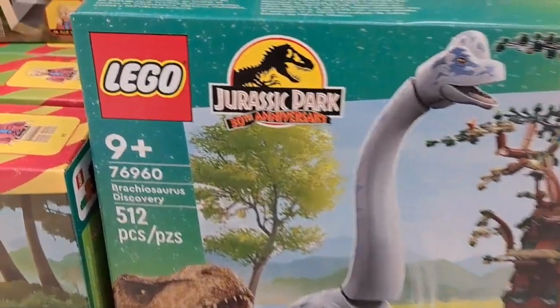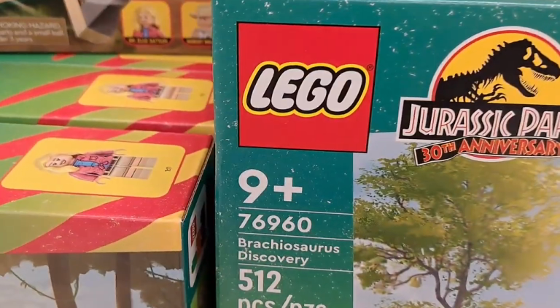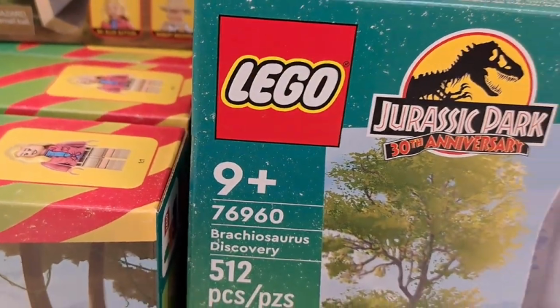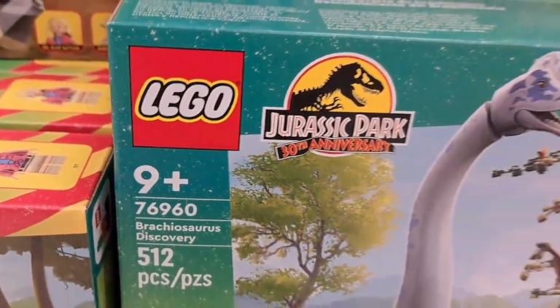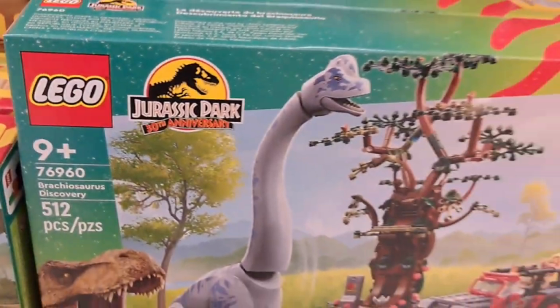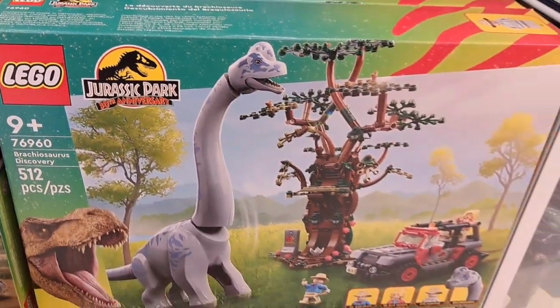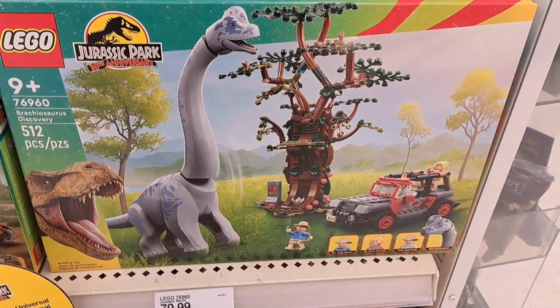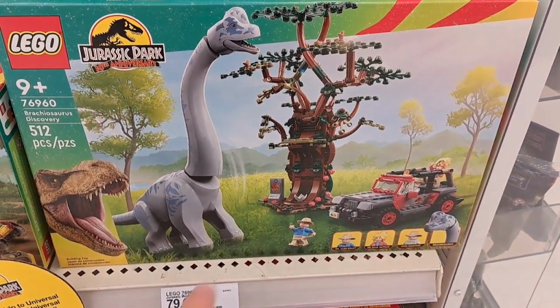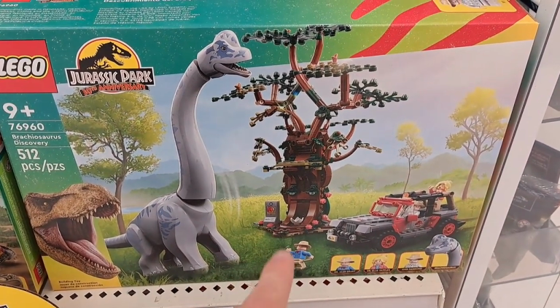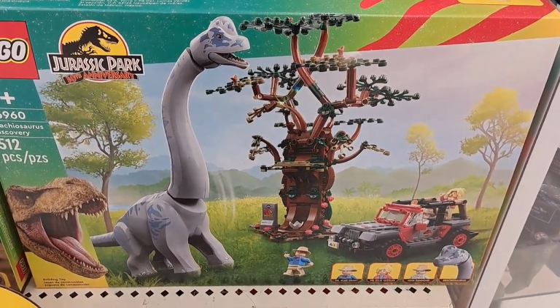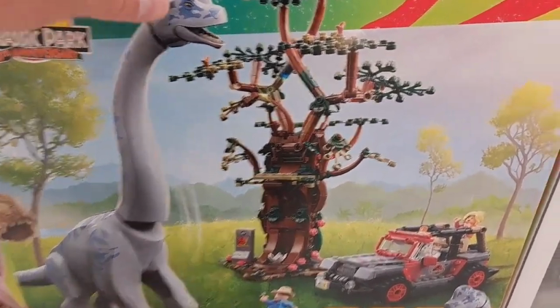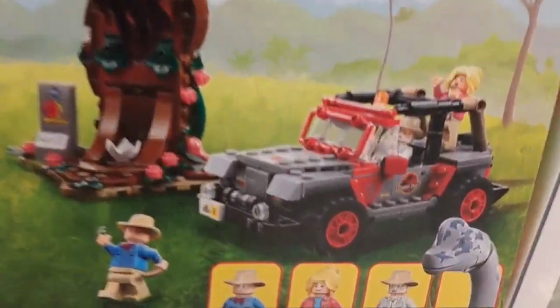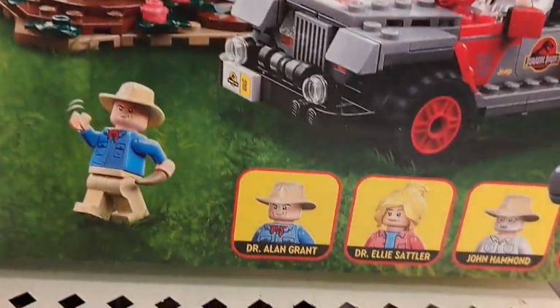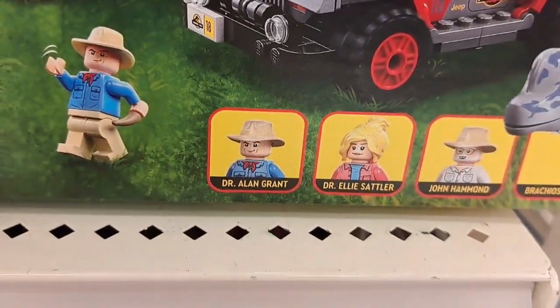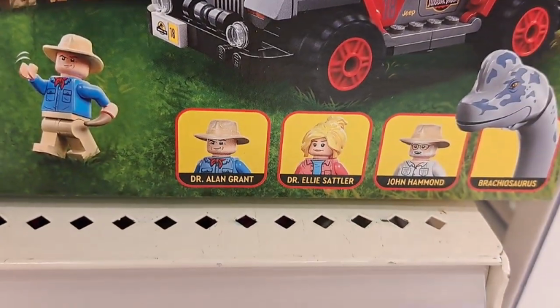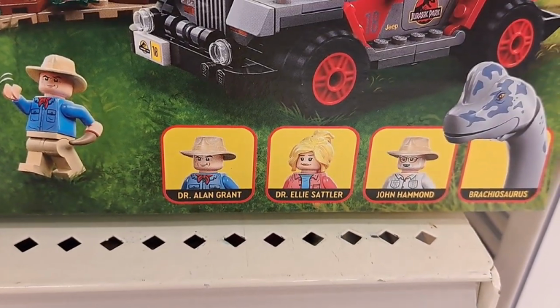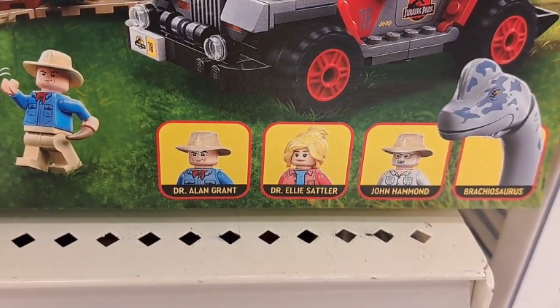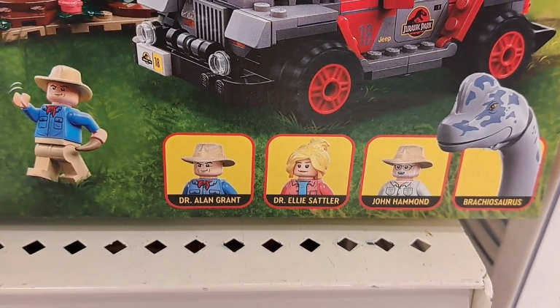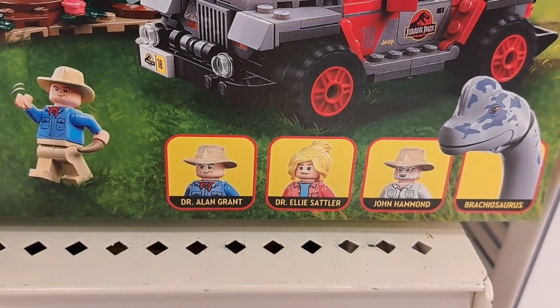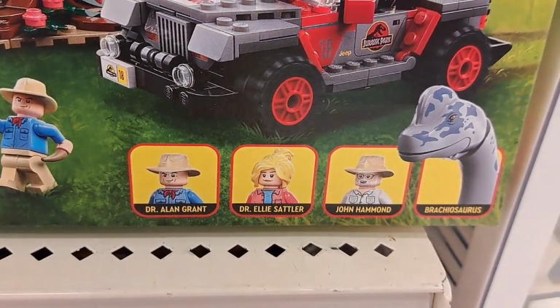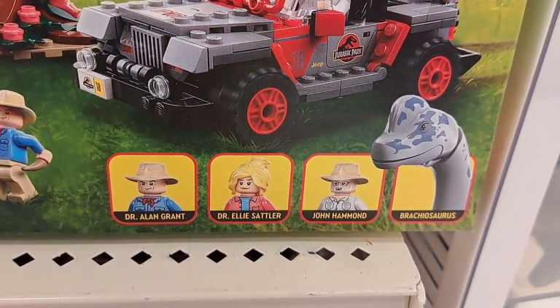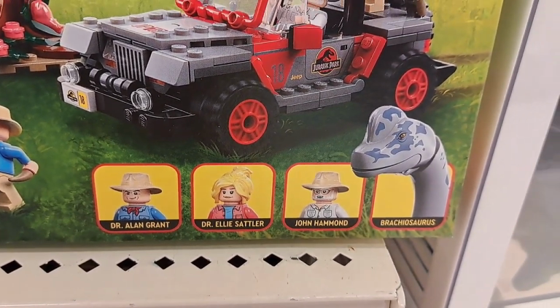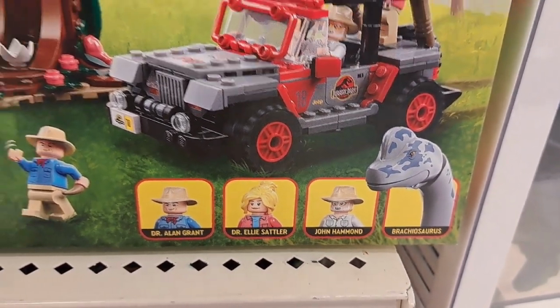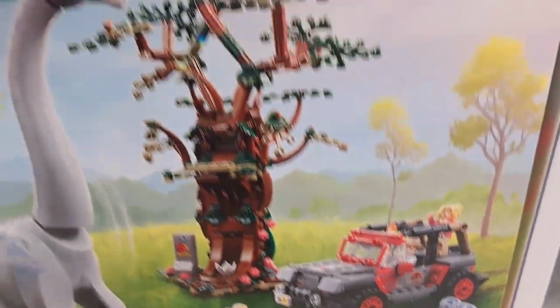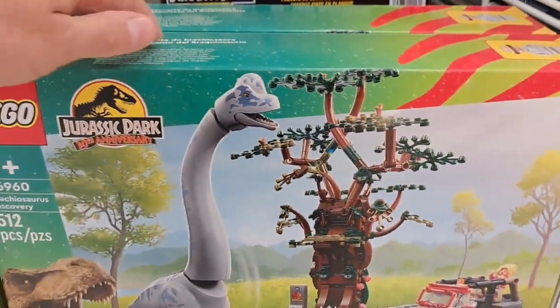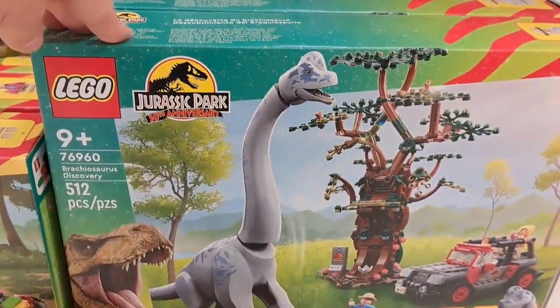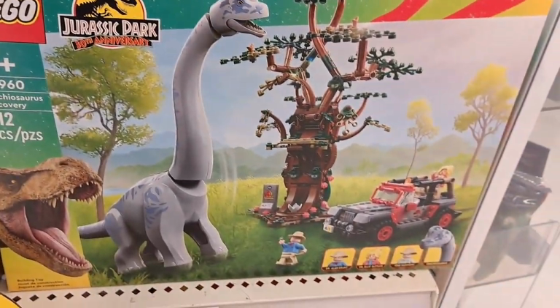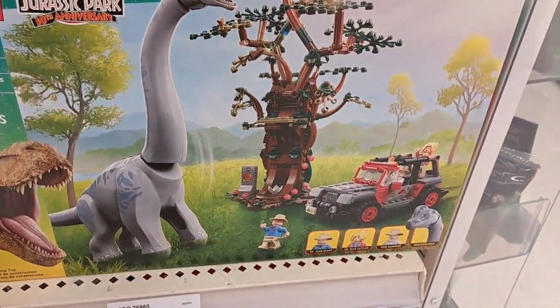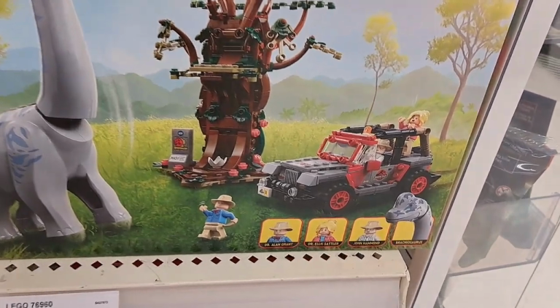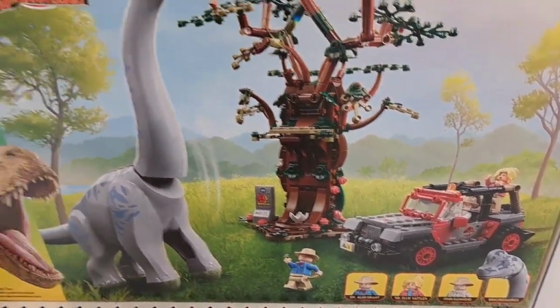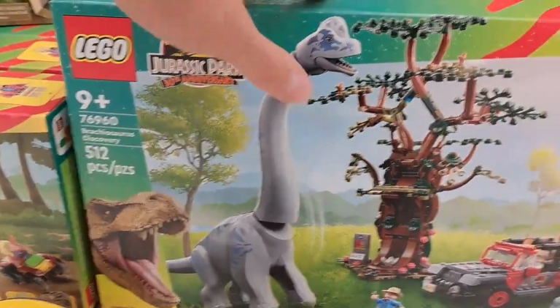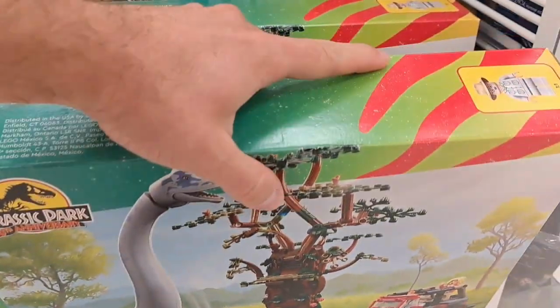Check this out — the Brachiosaurus Discovery Lego set. That thing is so awesome. It has Dr. Alan Grant, Dr. Ellie Sattler, John Hammond, and a giant Brachiosaurus.